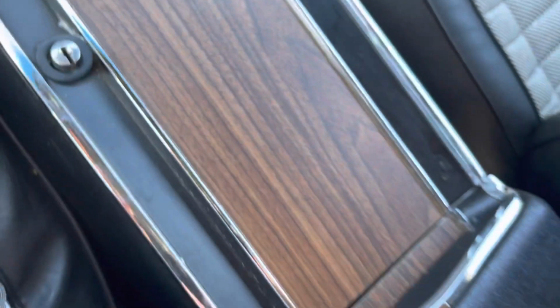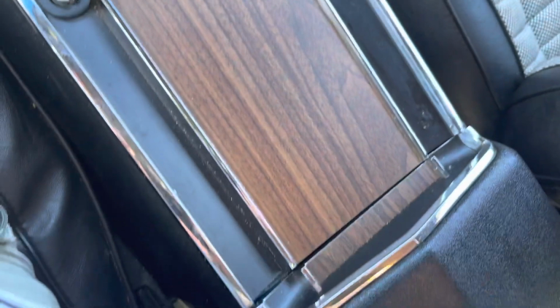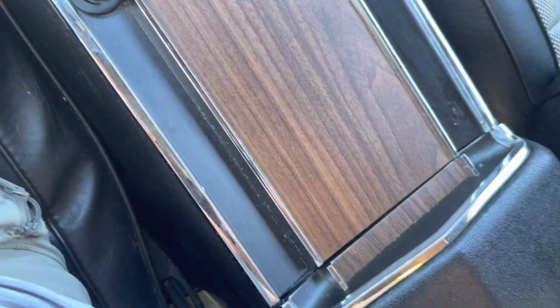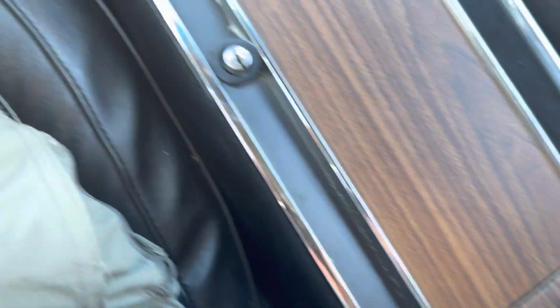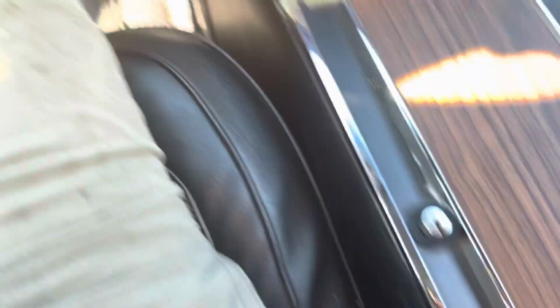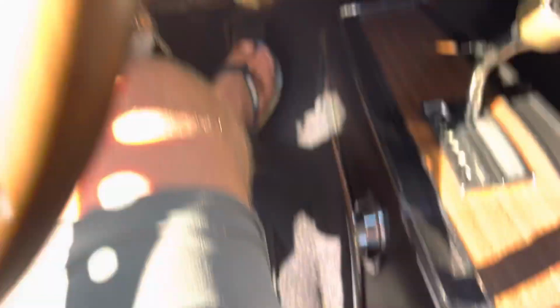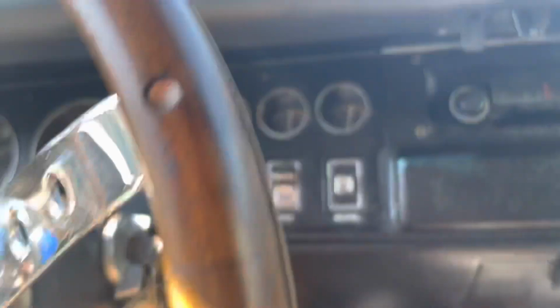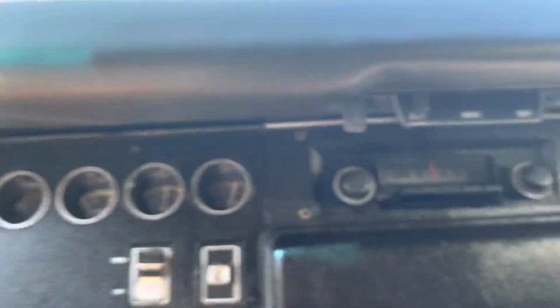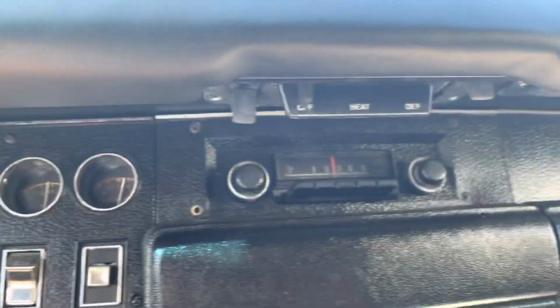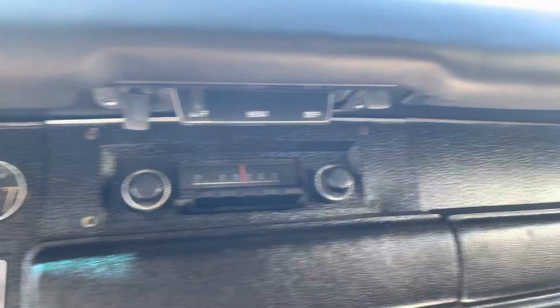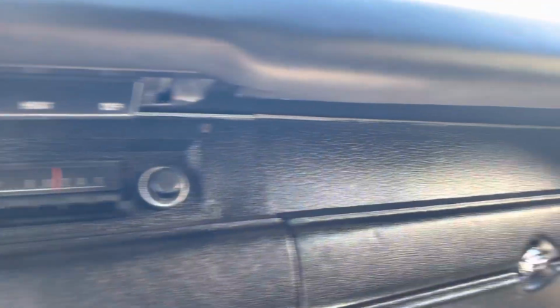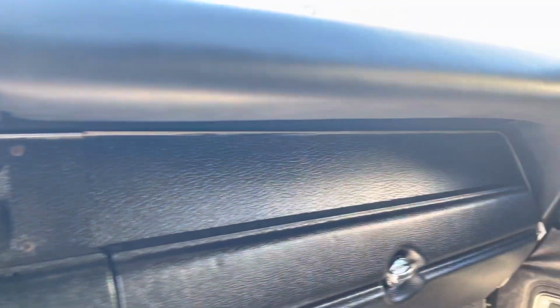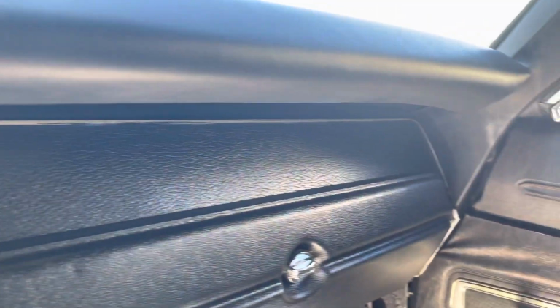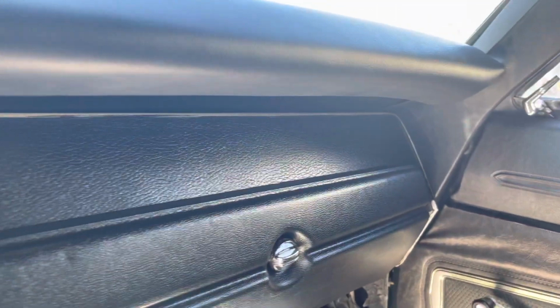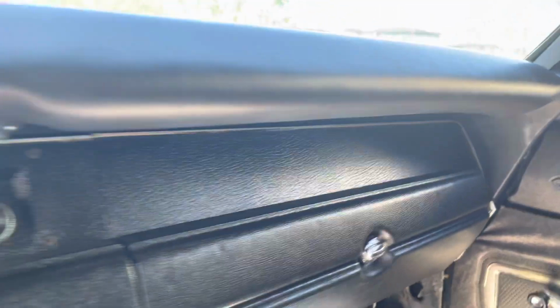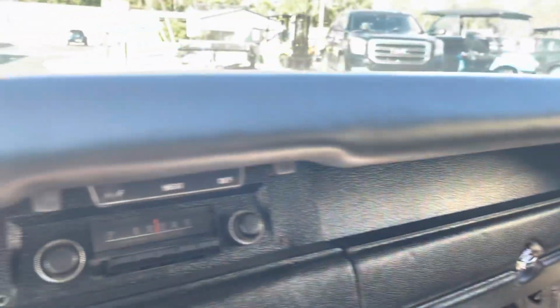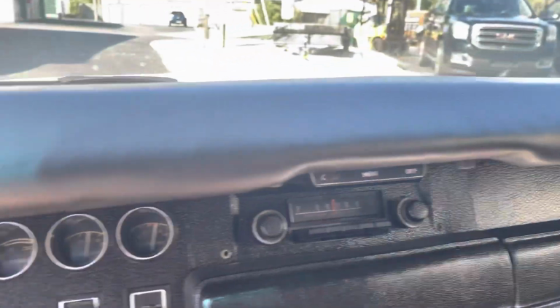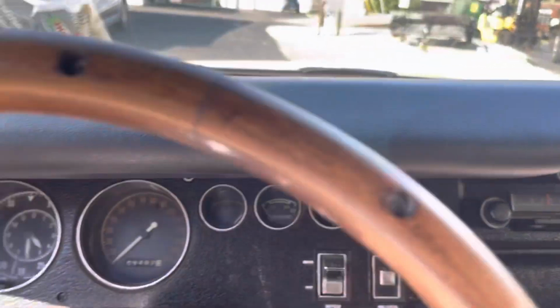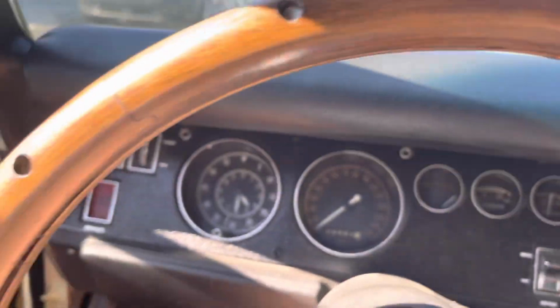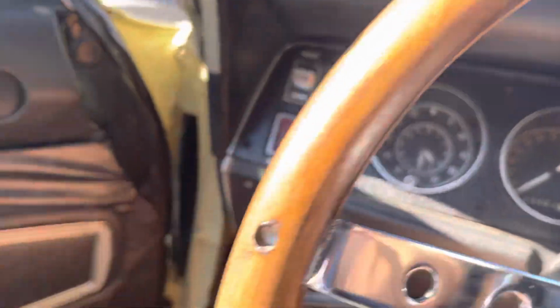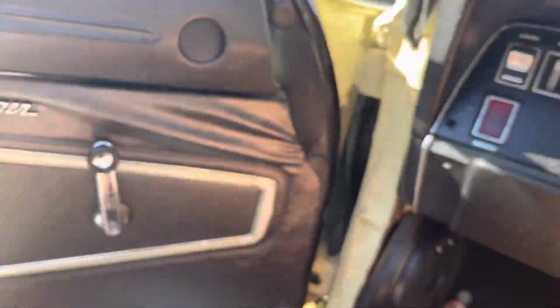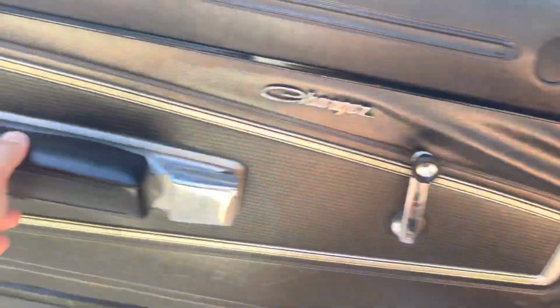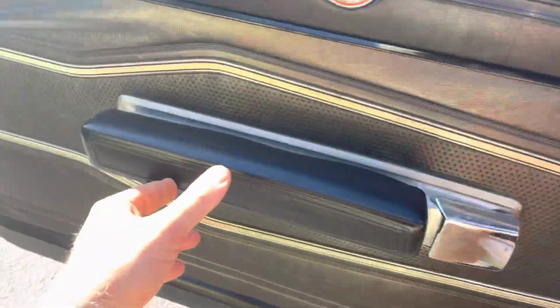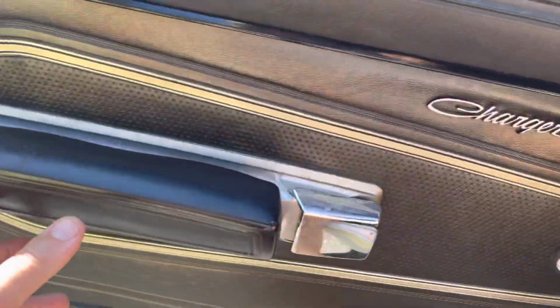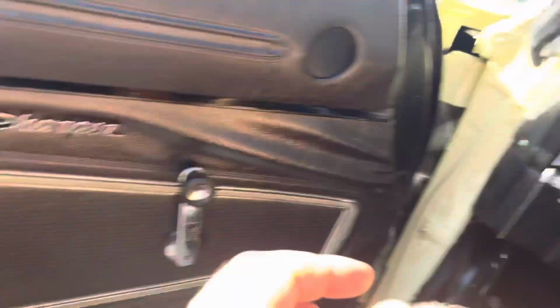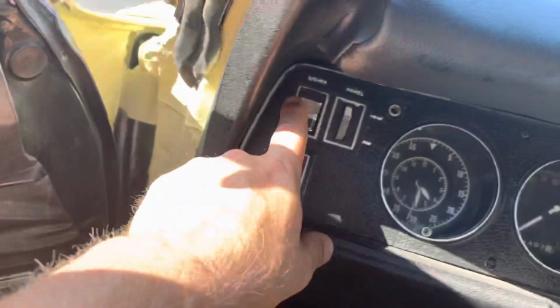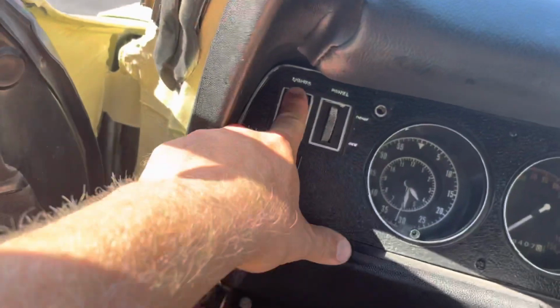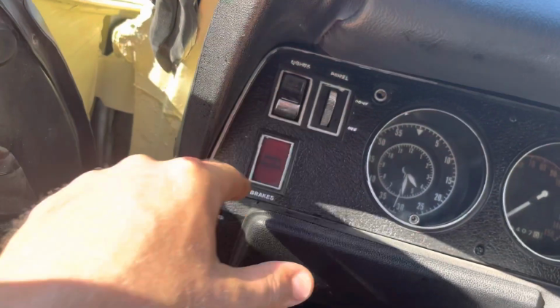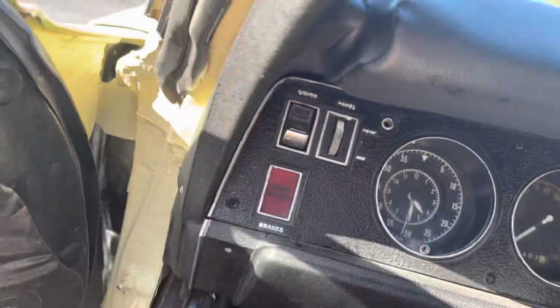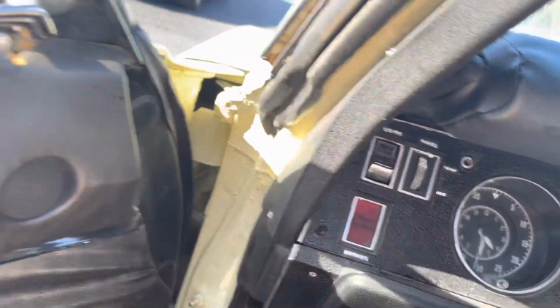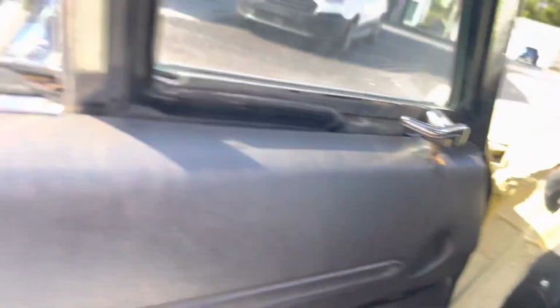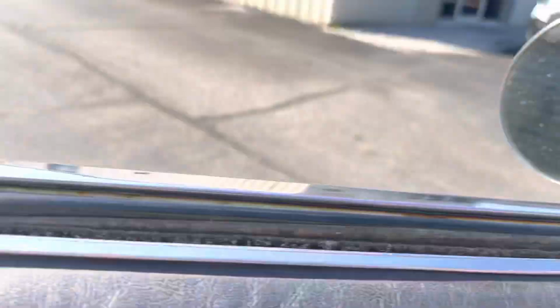Really nice wood grain, dash is all excellent, no cracks. Get these lights to show you that works.